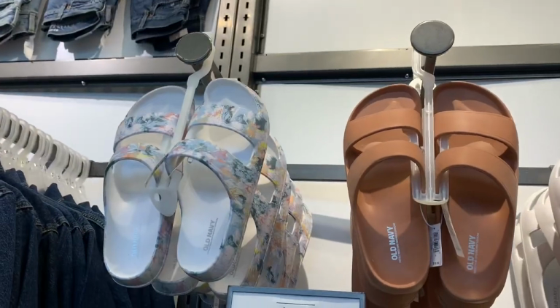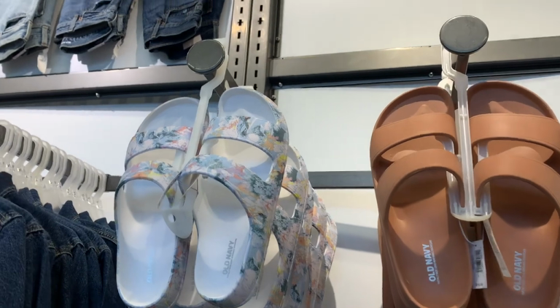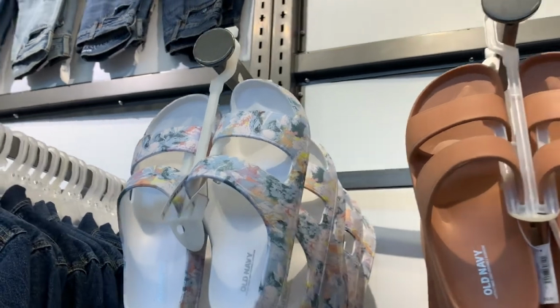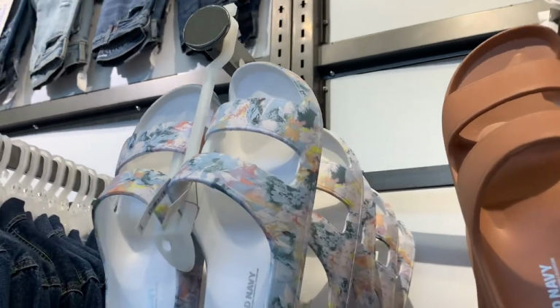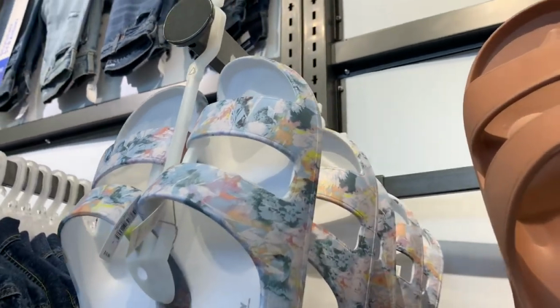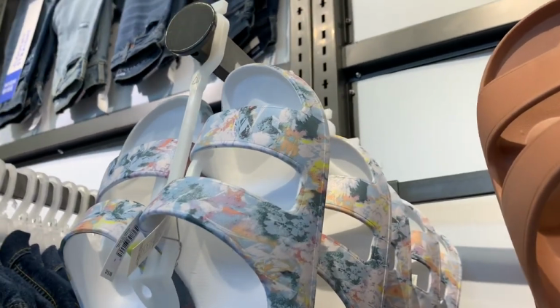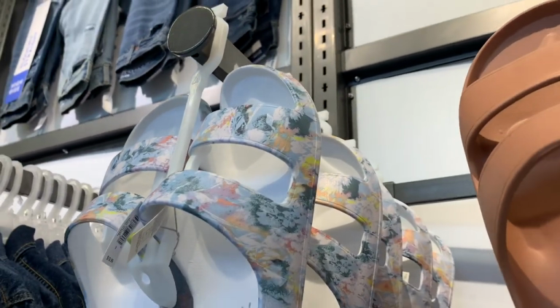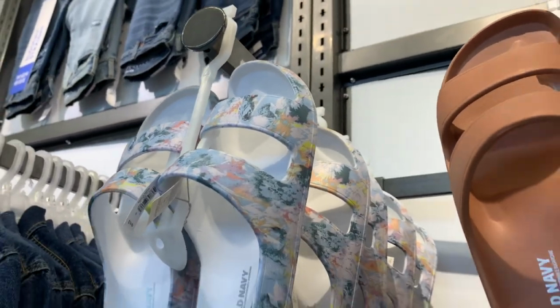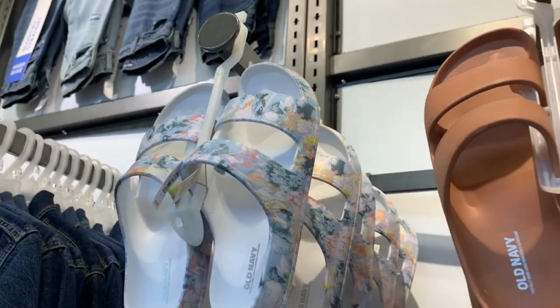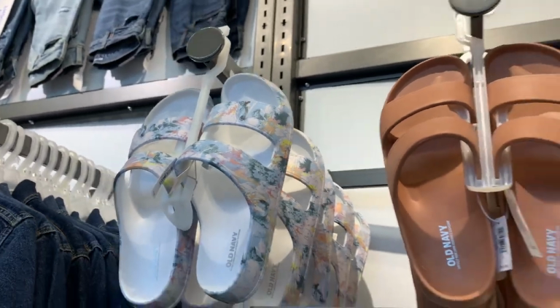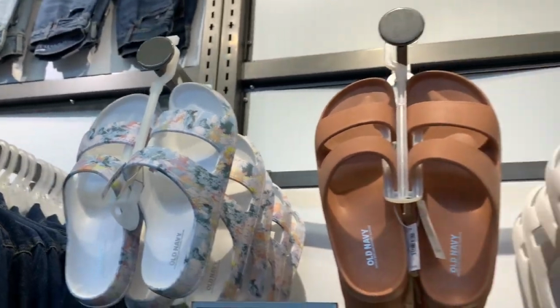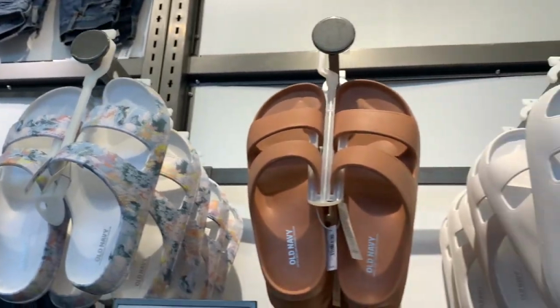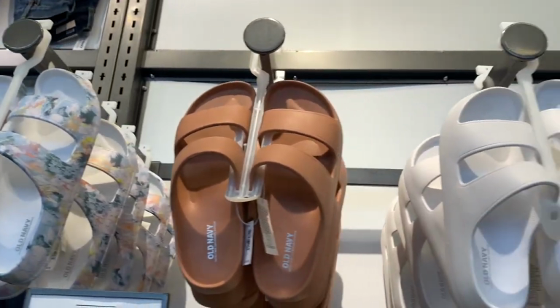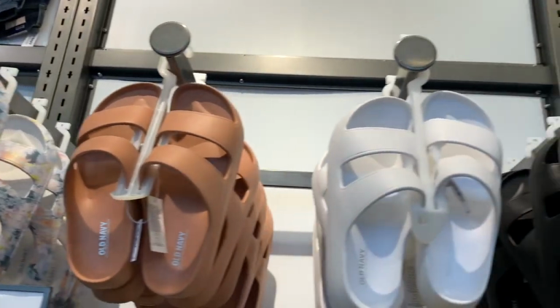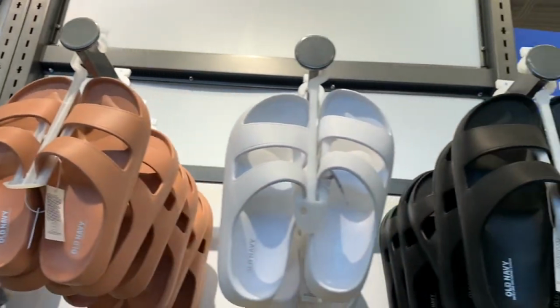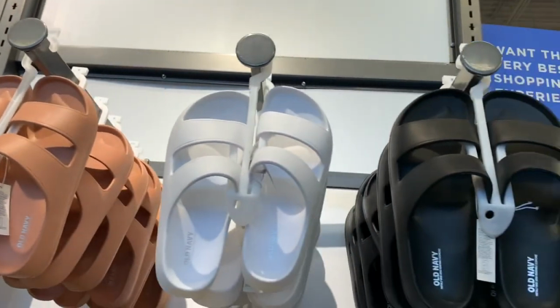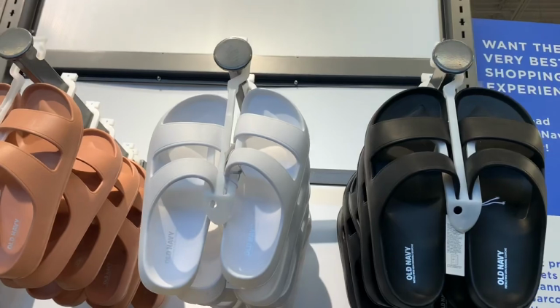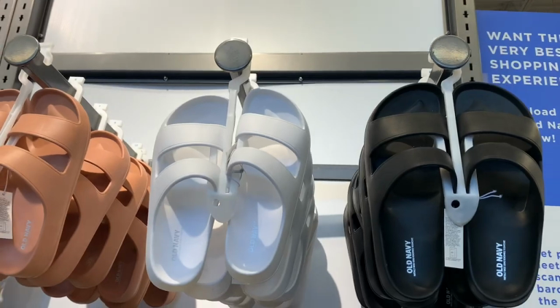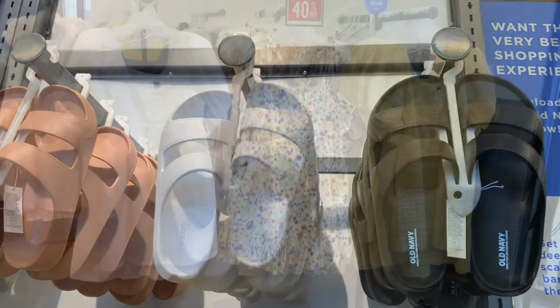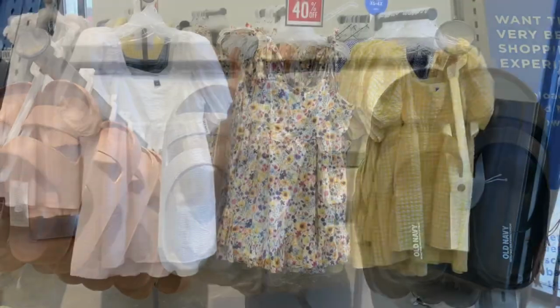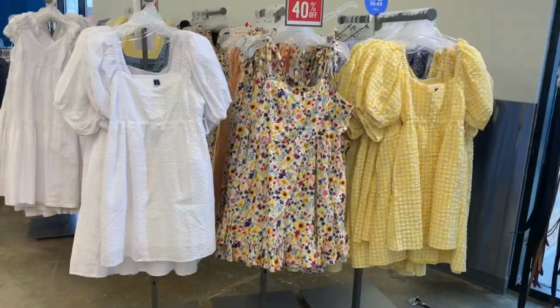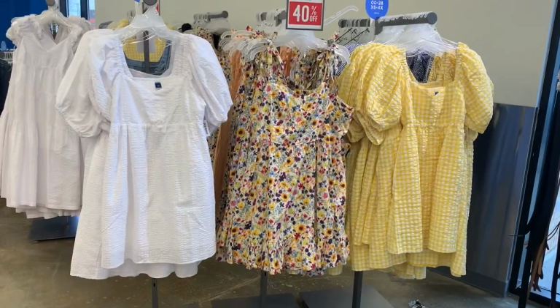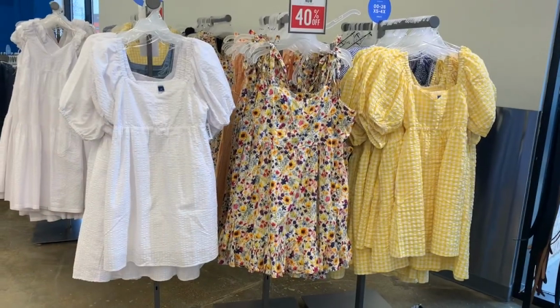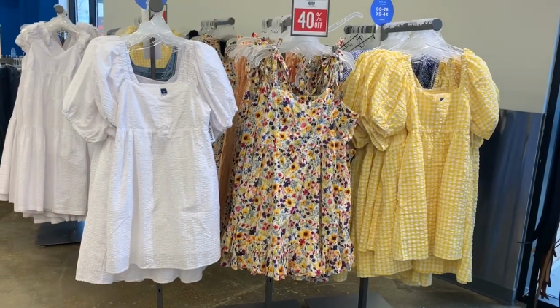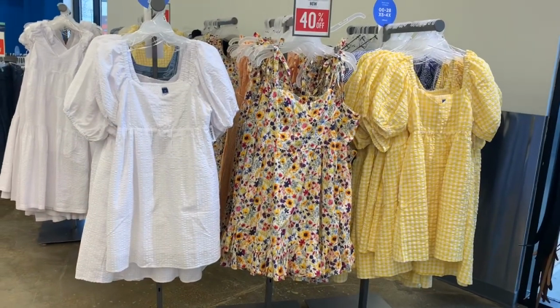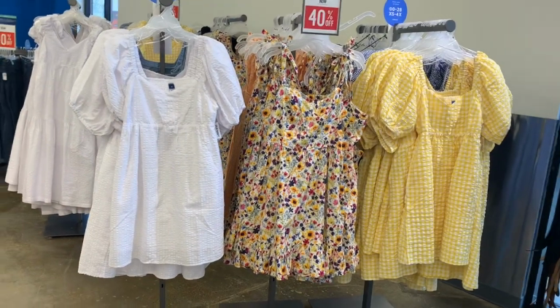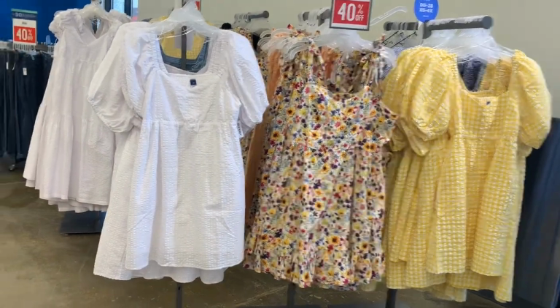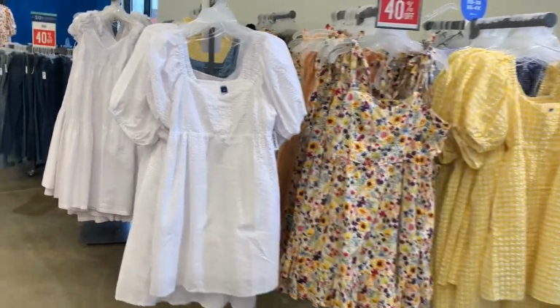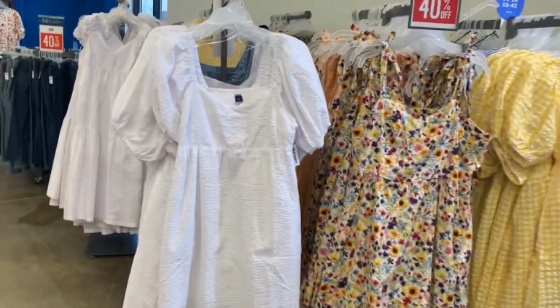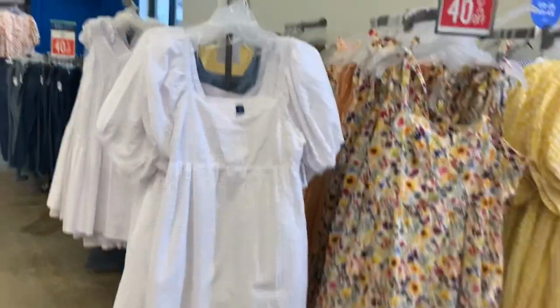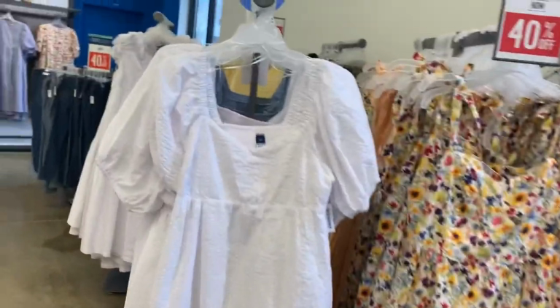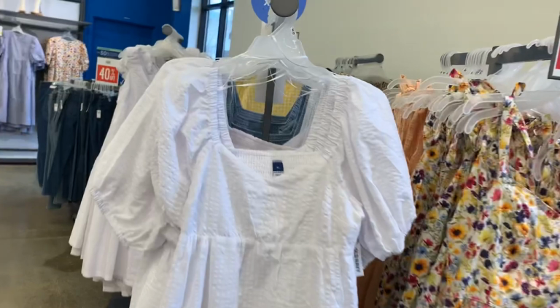They have more over here — look at this one with flowers on it, it has two straps. They have brown, white, and black as well. They also have some really cute dresses over here, like fun summer and spring ones.